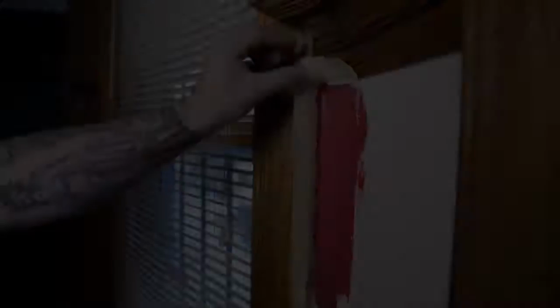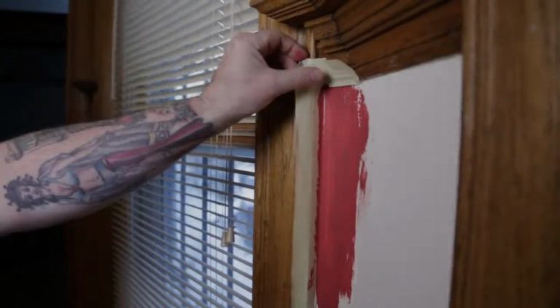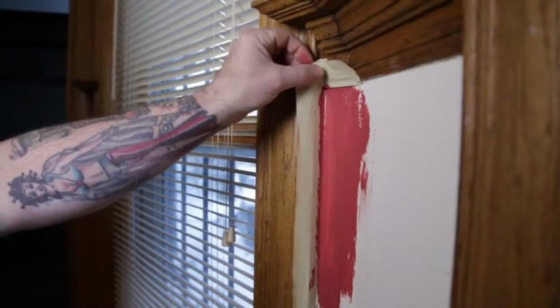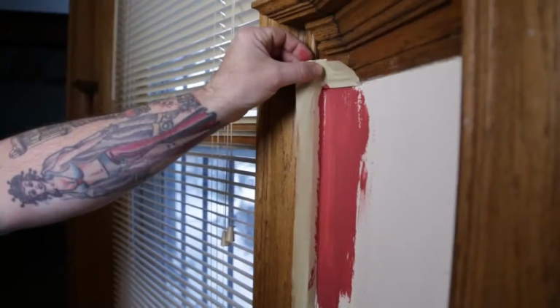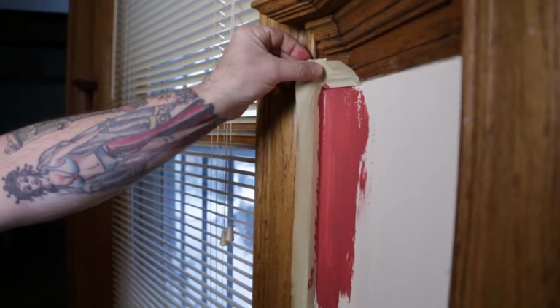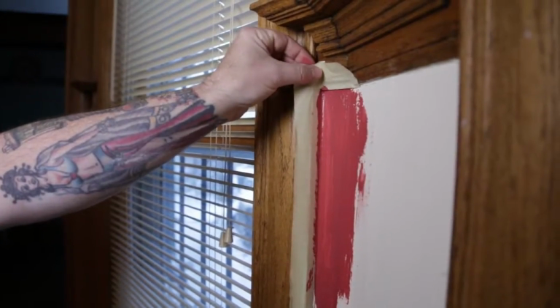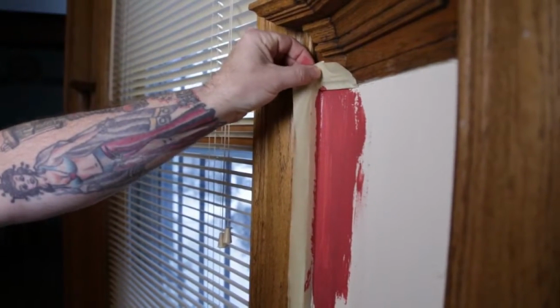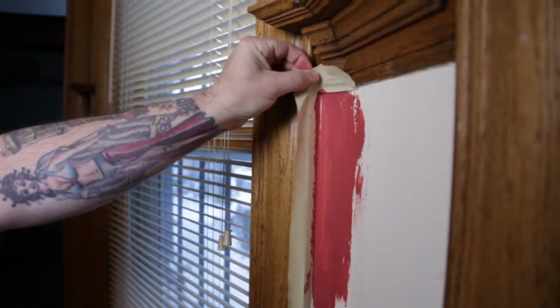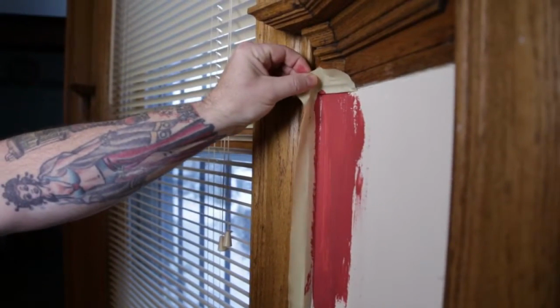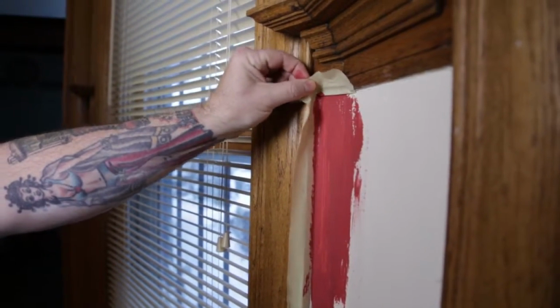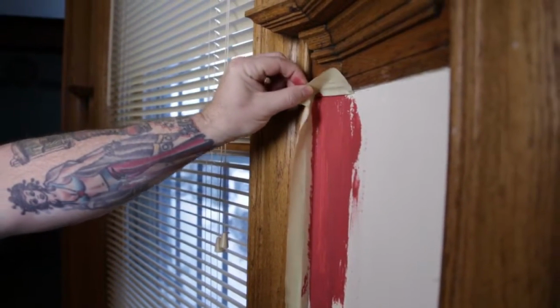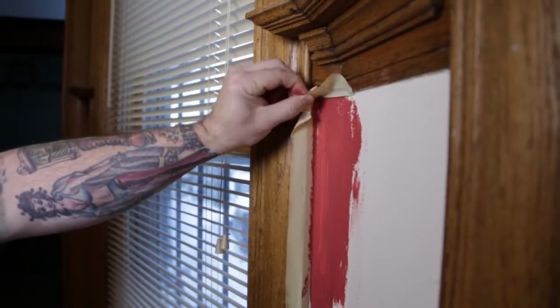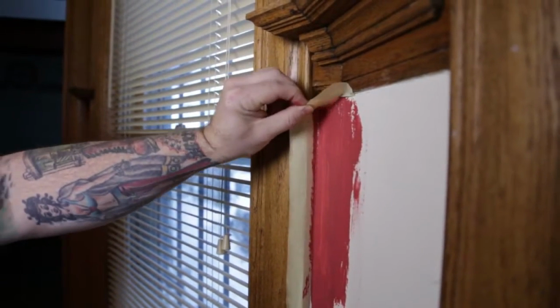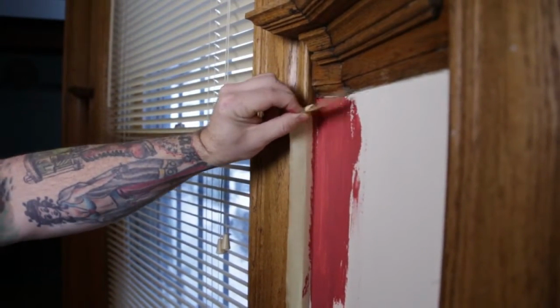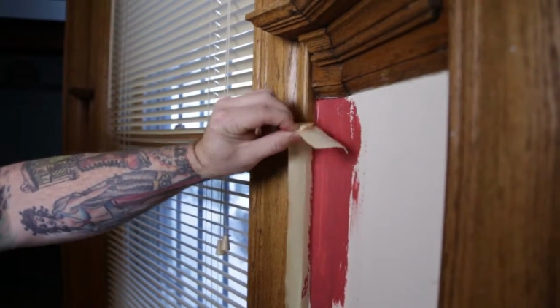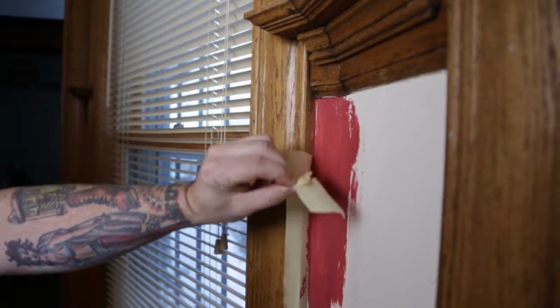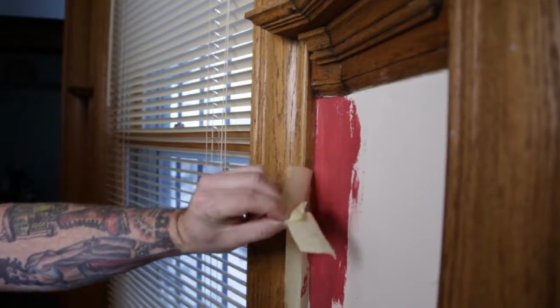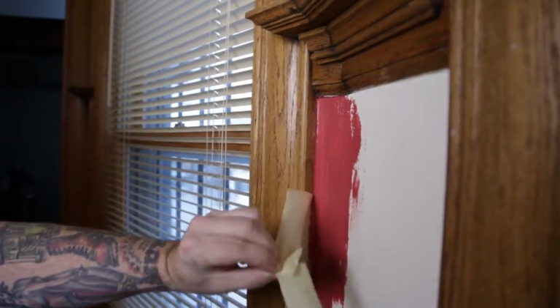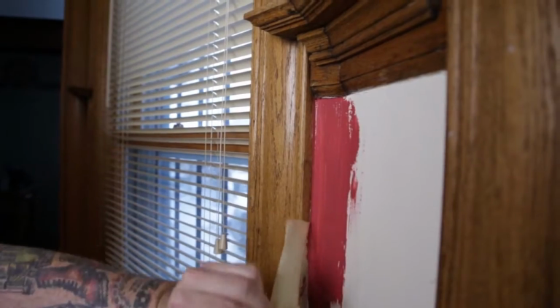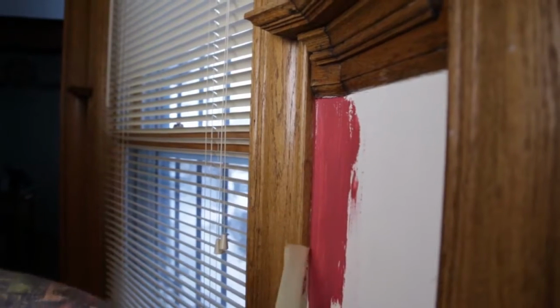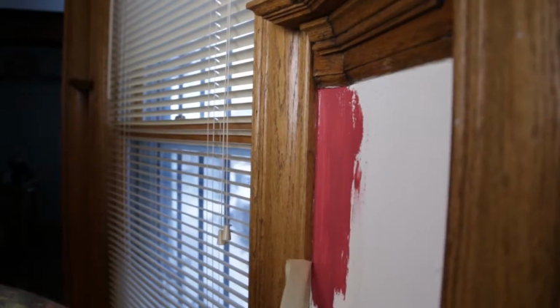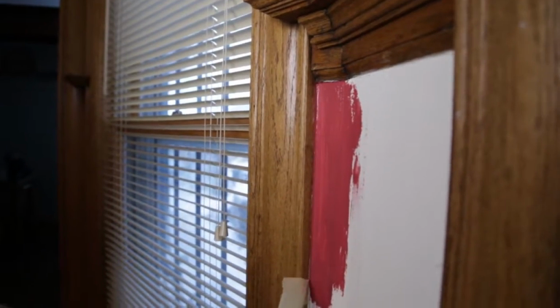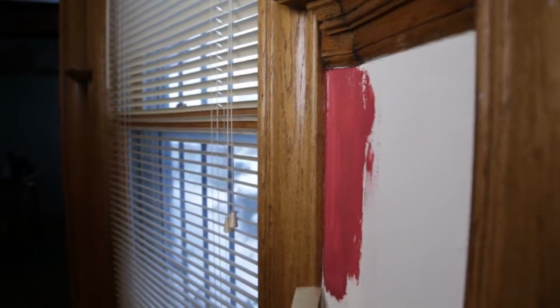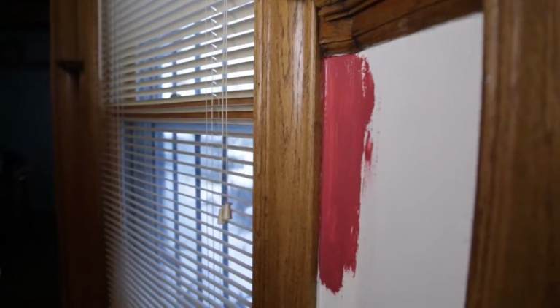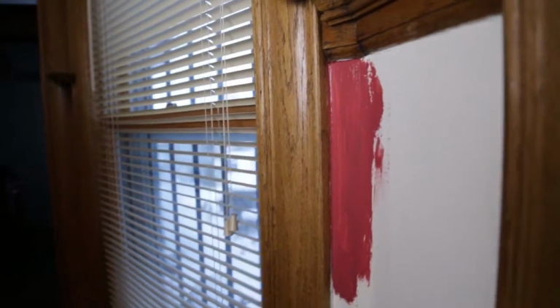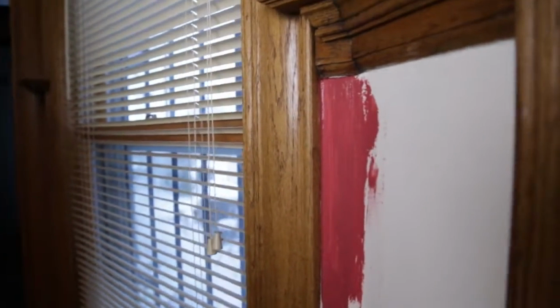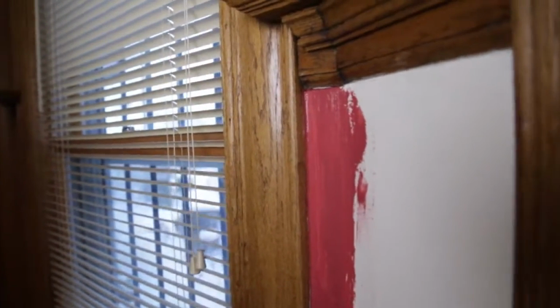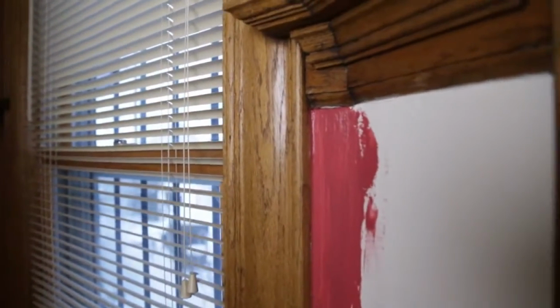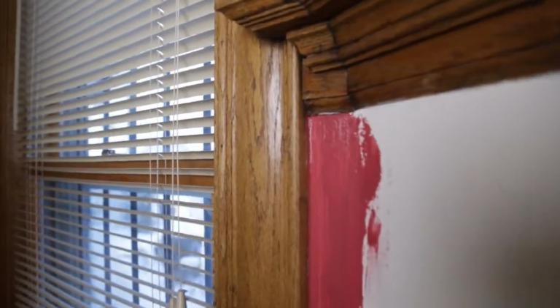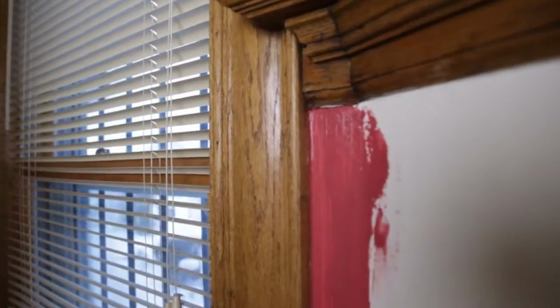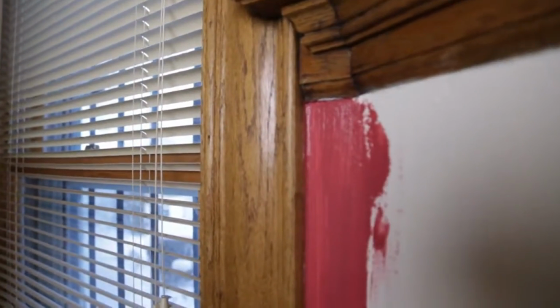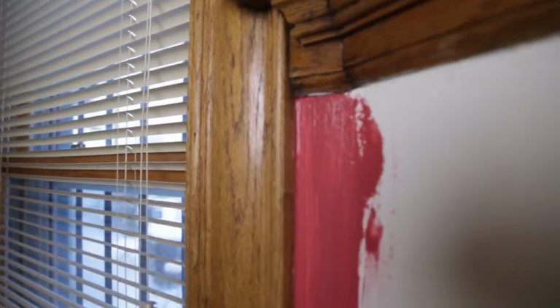So I'm just going to go ahead, grab my piece of tape, pull it off, and there's that clean line that we were looking for.